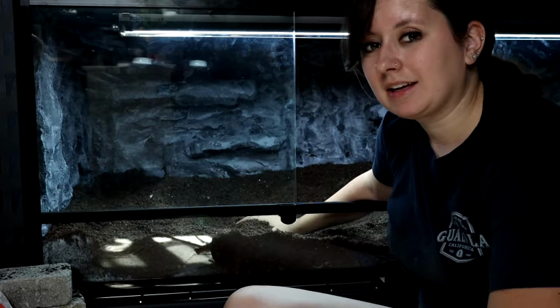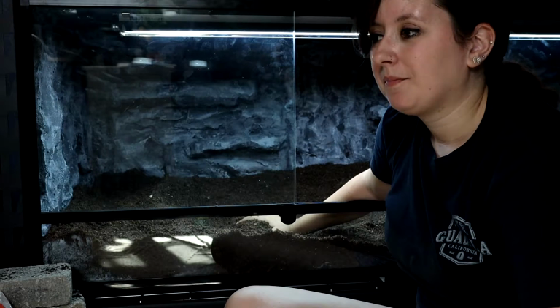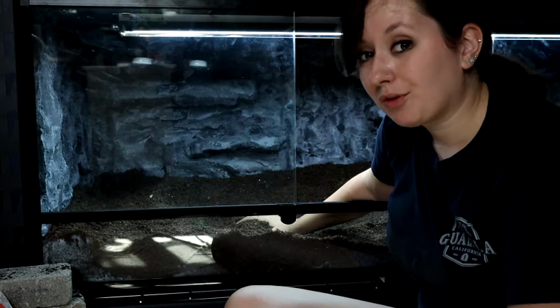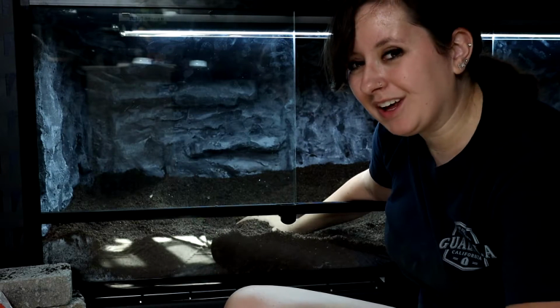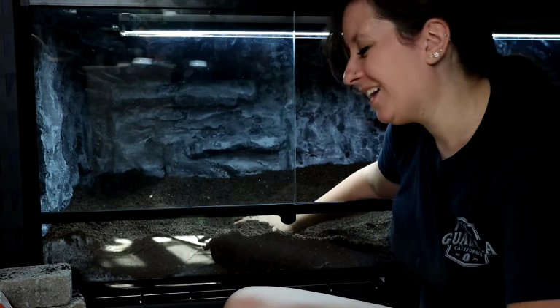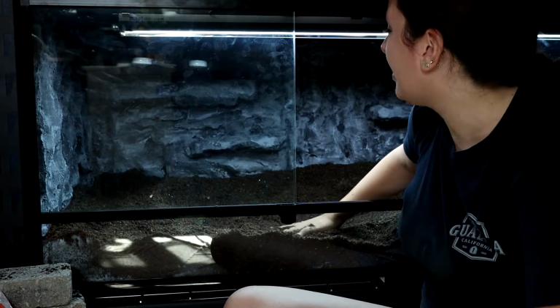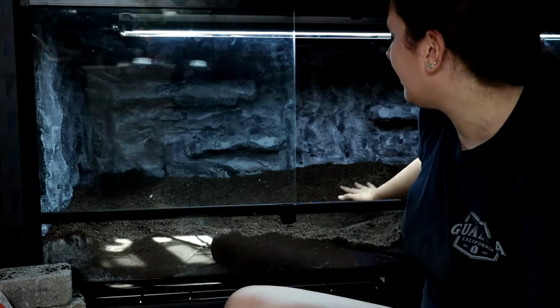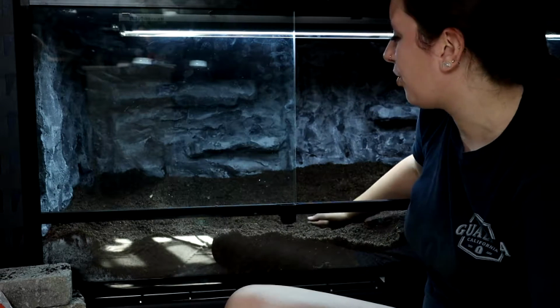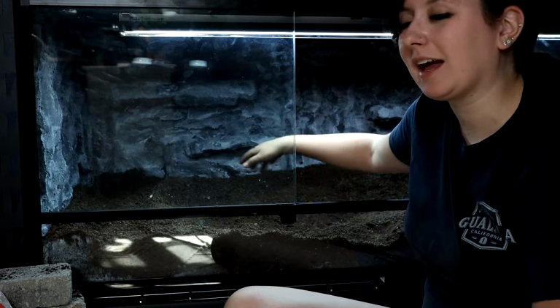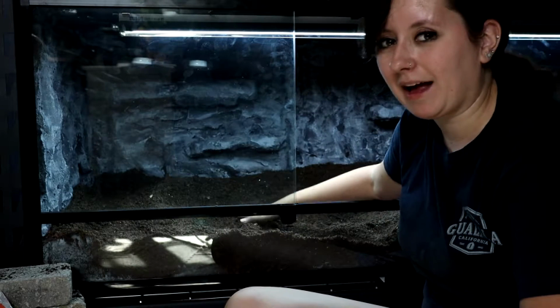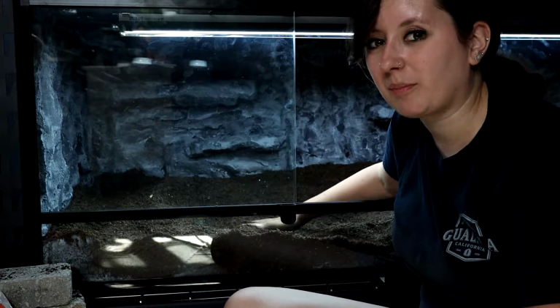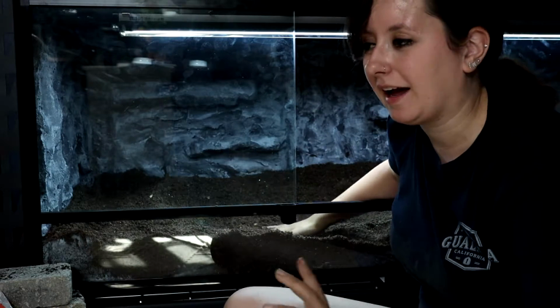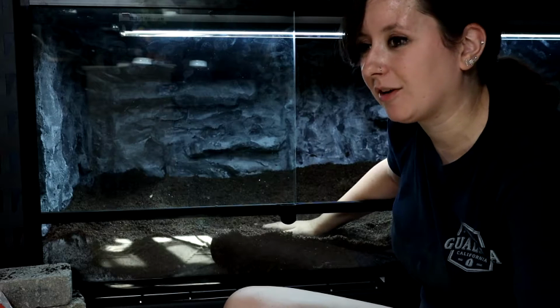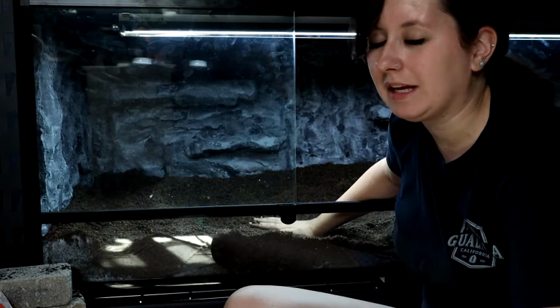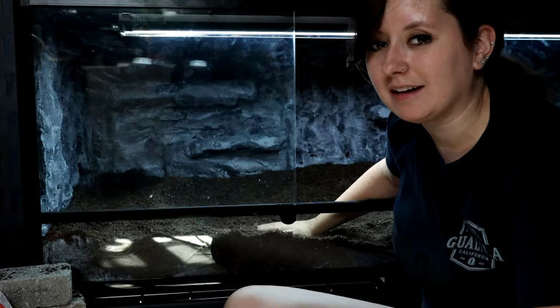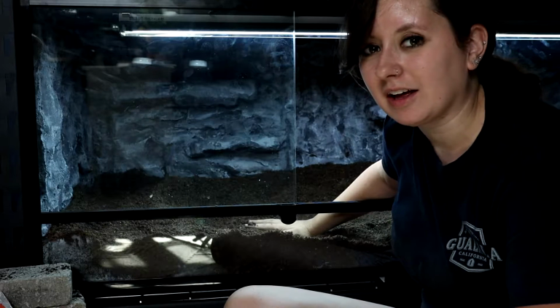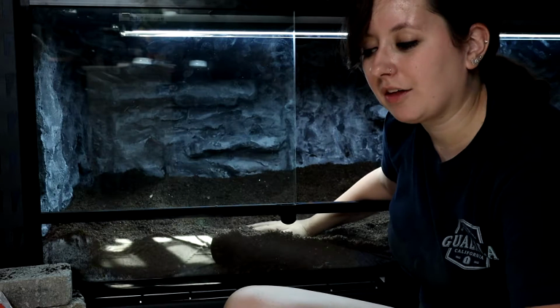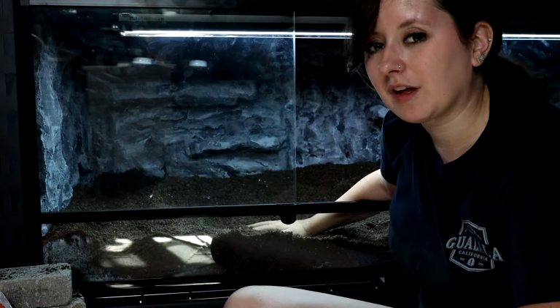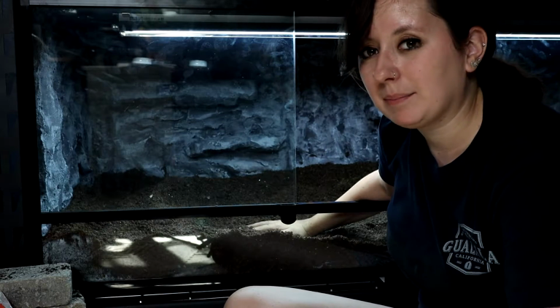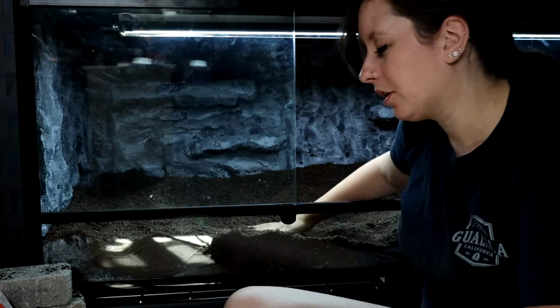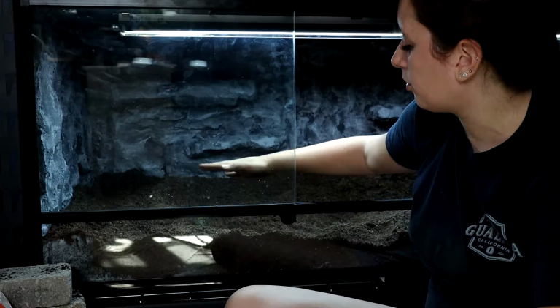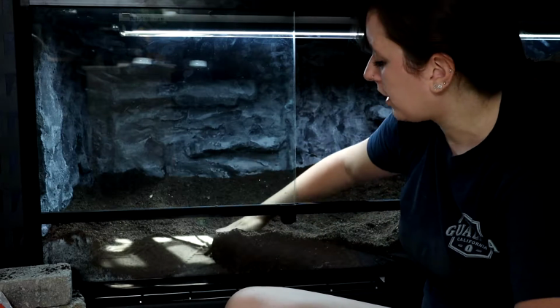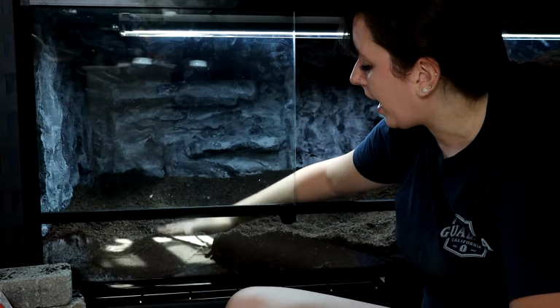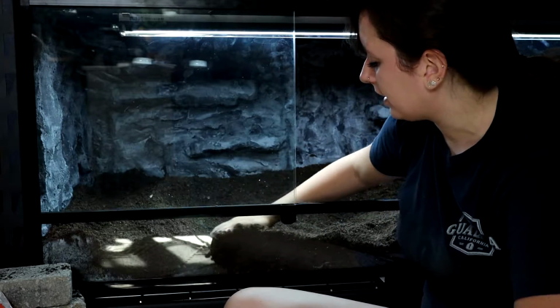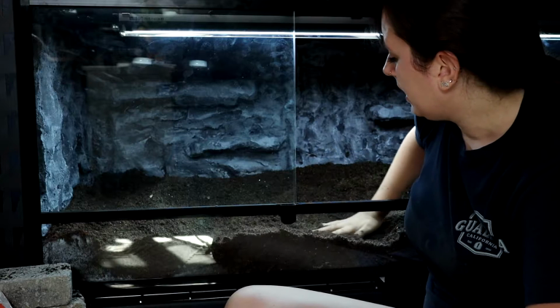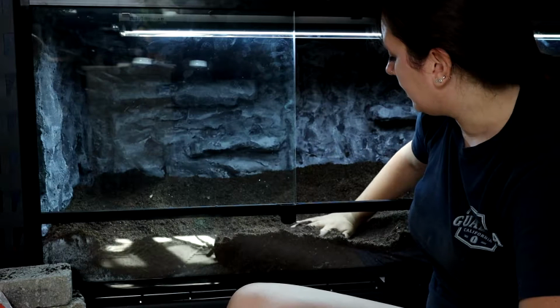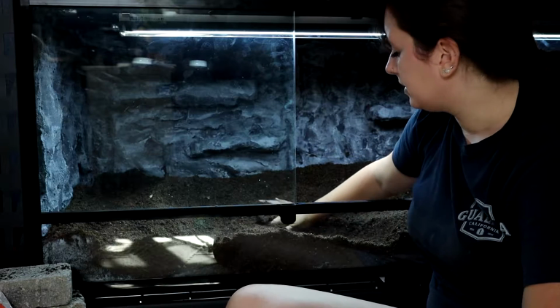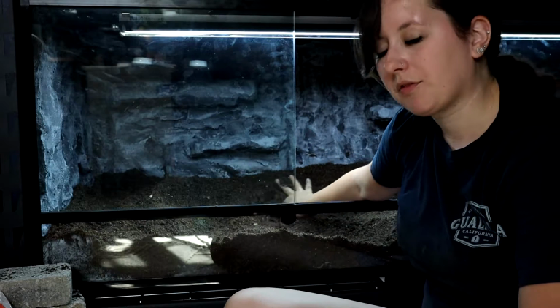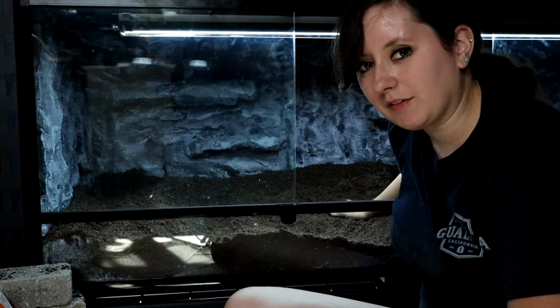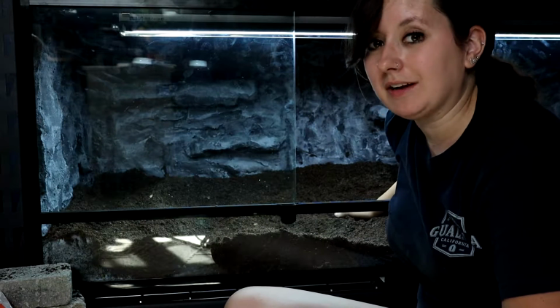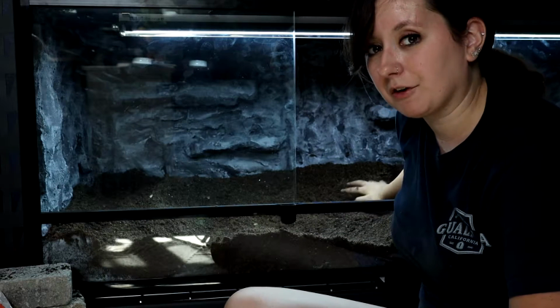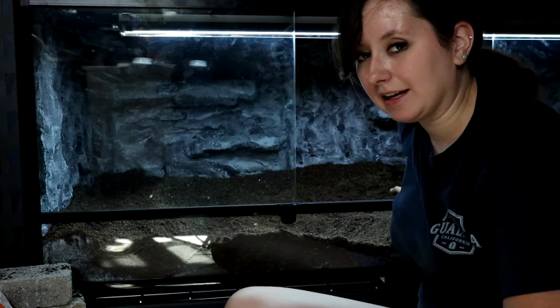We will come back soon to add in the decor like the basking spot. I have a really neat idea for a deep hide, and we'll also talk about the depth of substrate you need to have for an ackie.